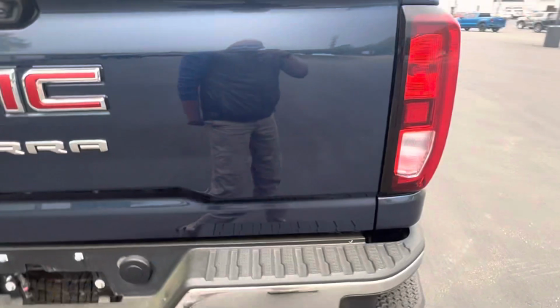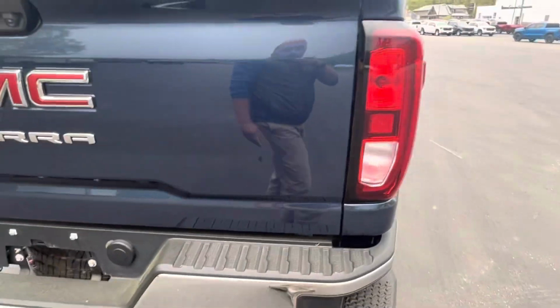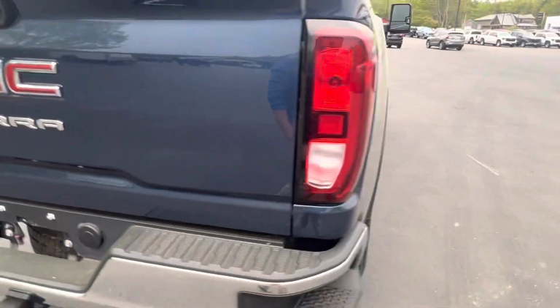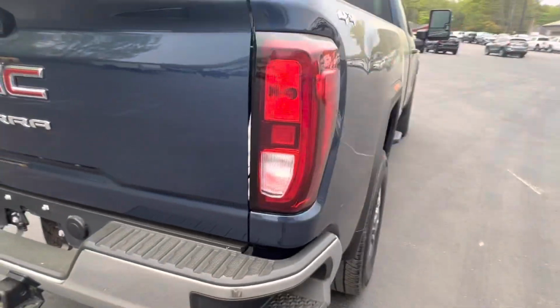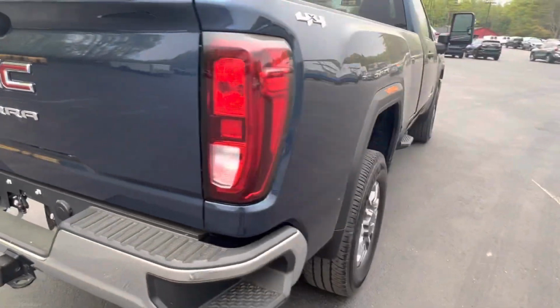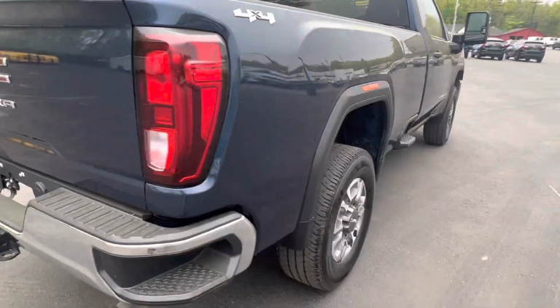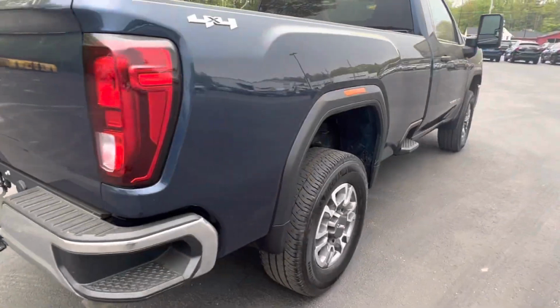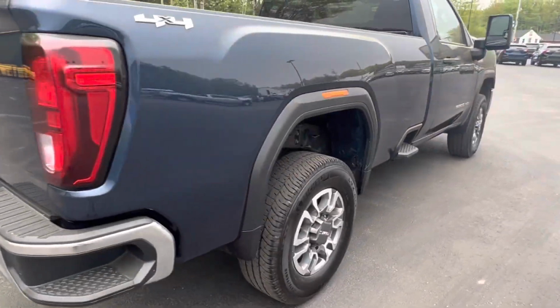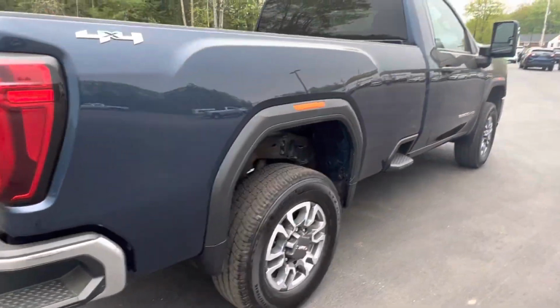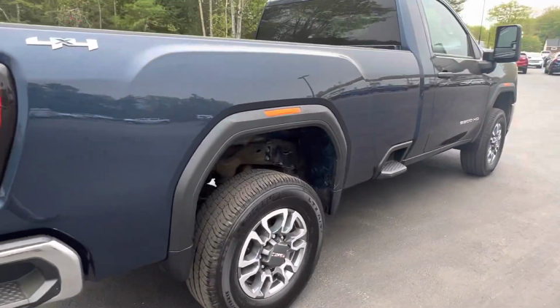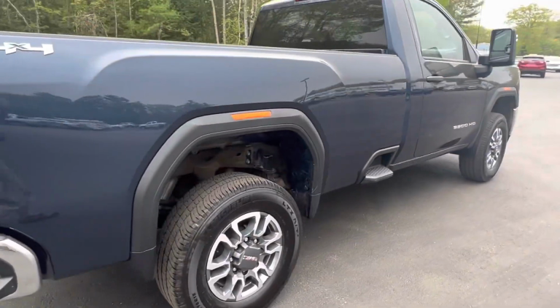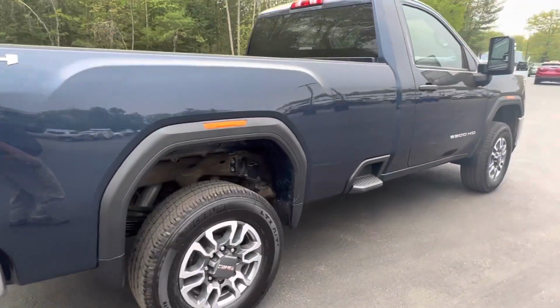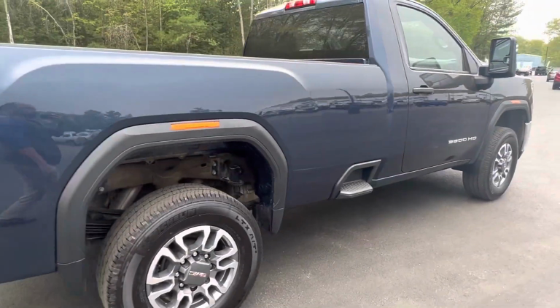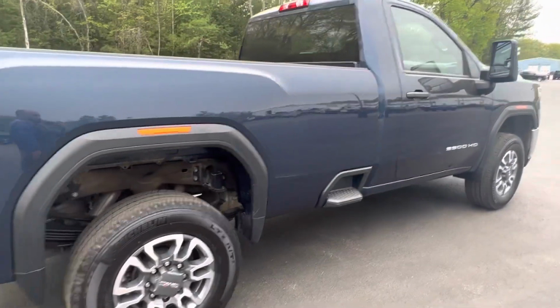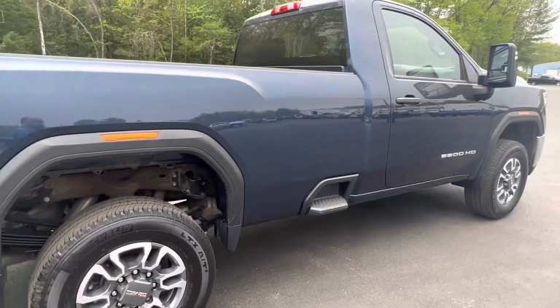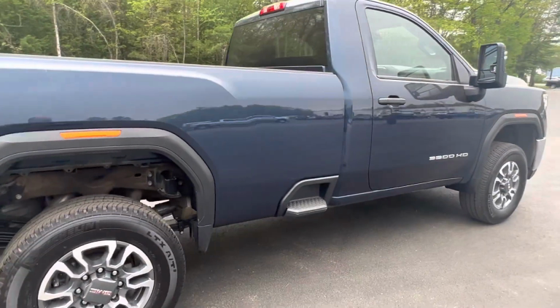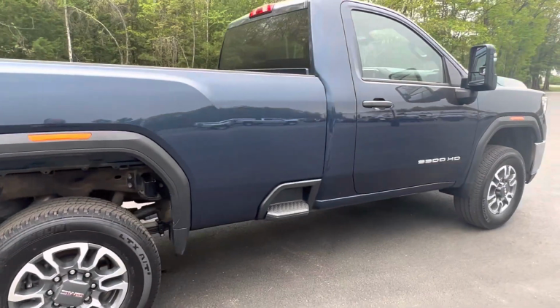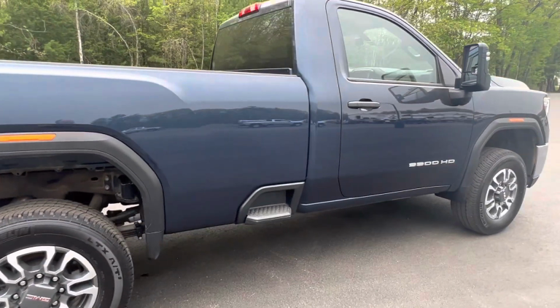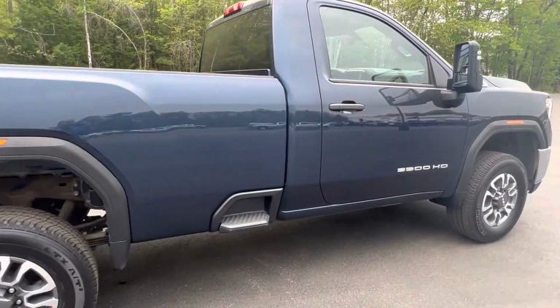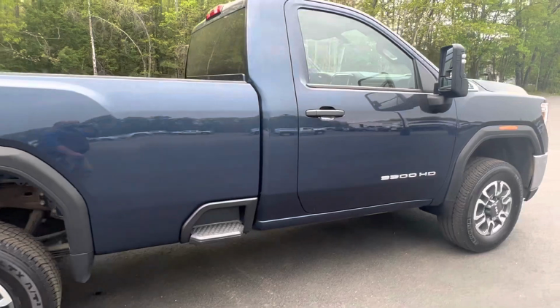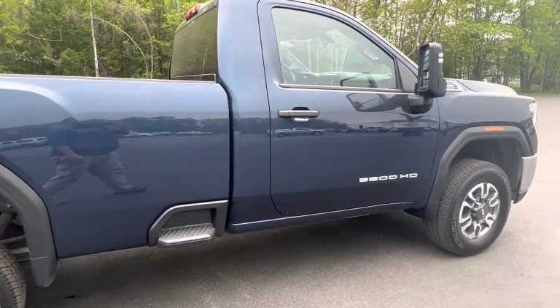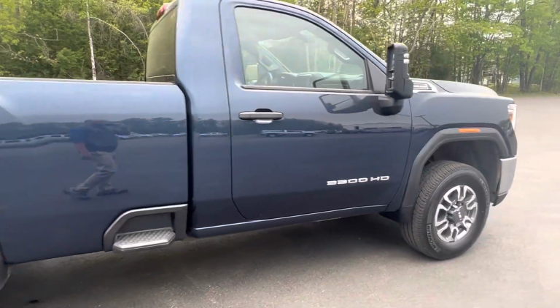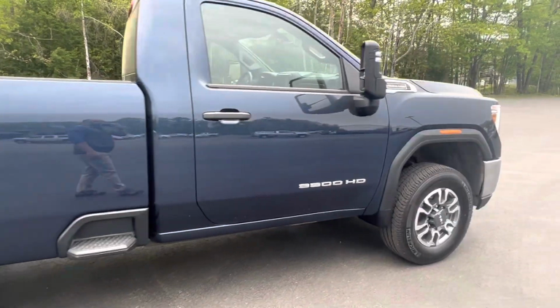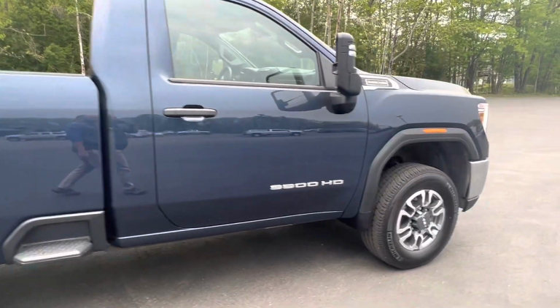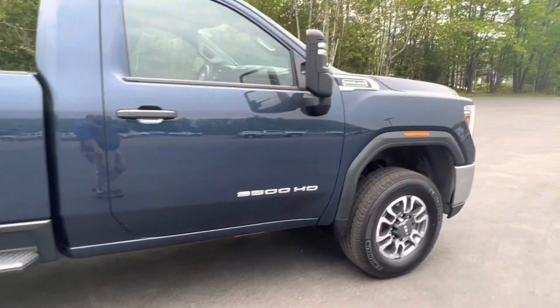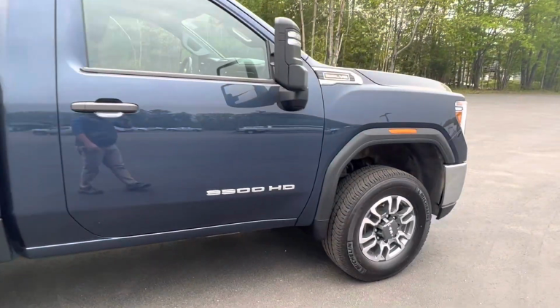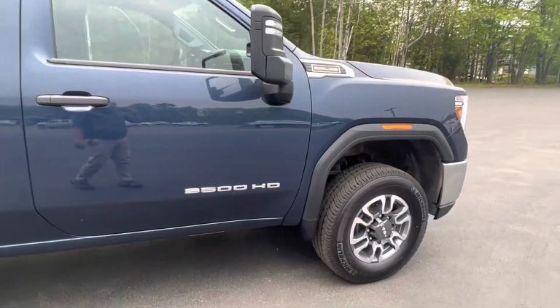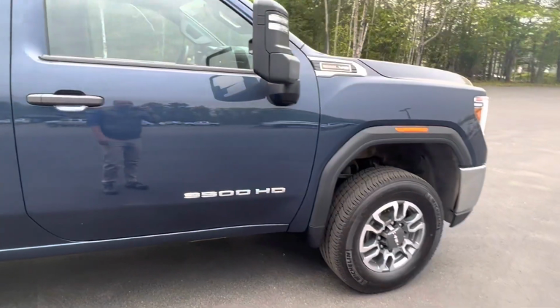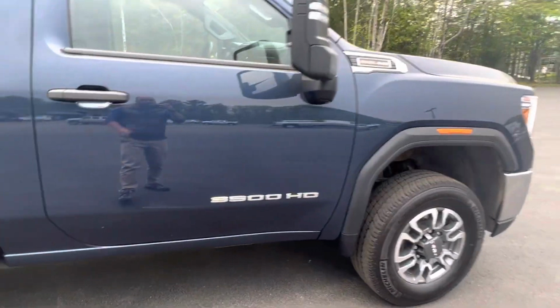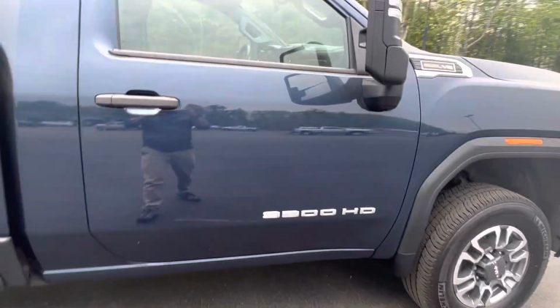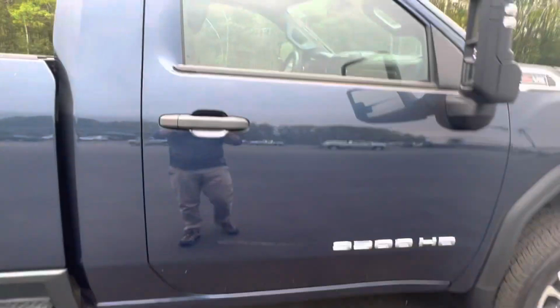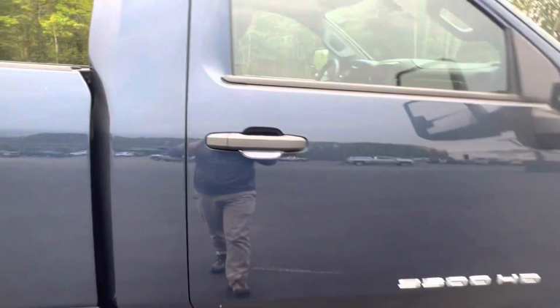Standard backup camera. This truck is pretty scratch and ding free. Let's take a look on the inside.